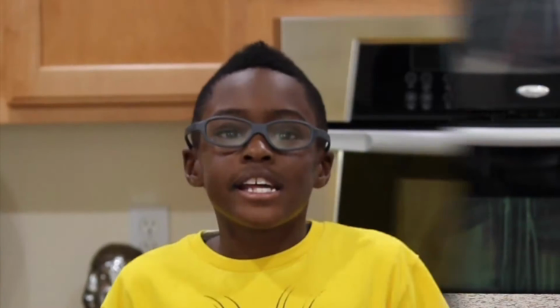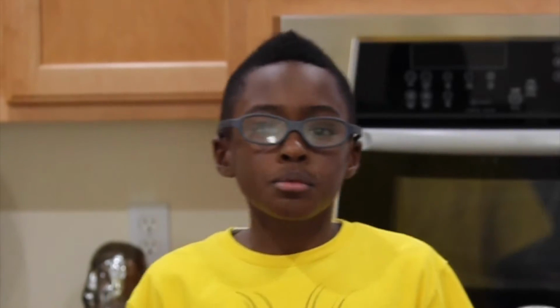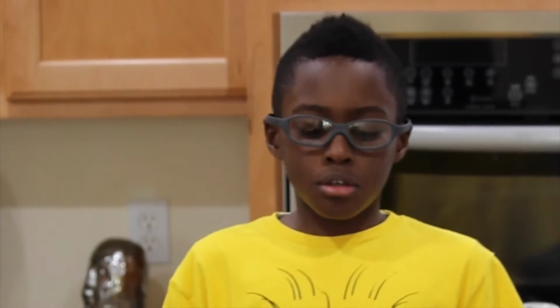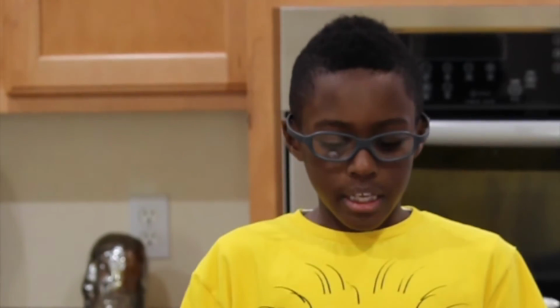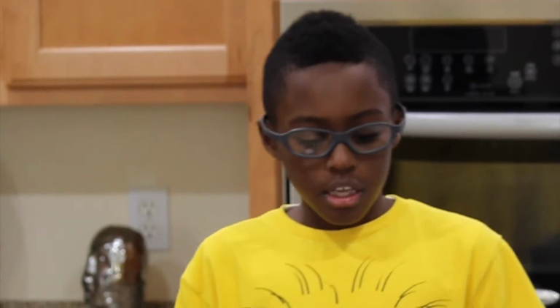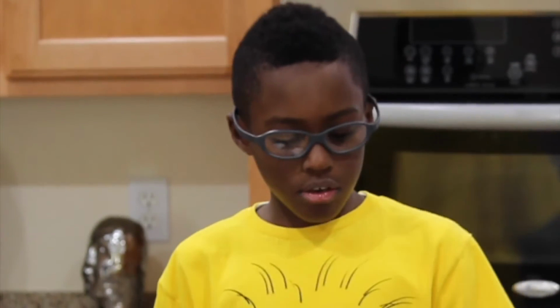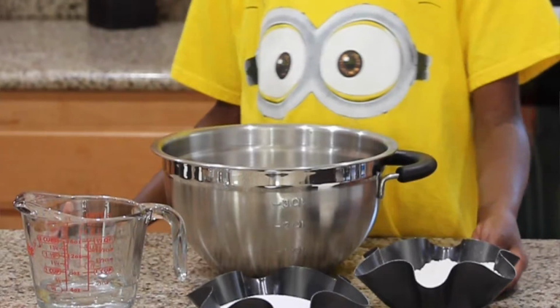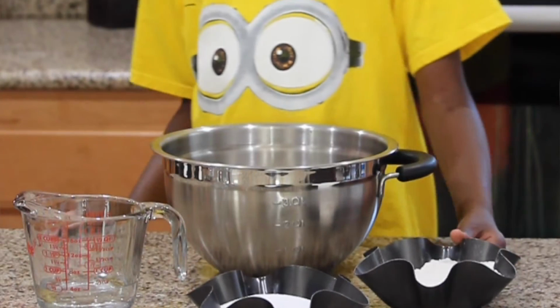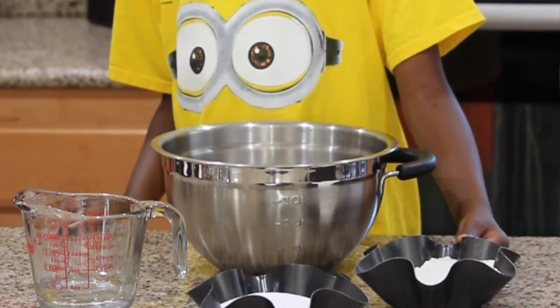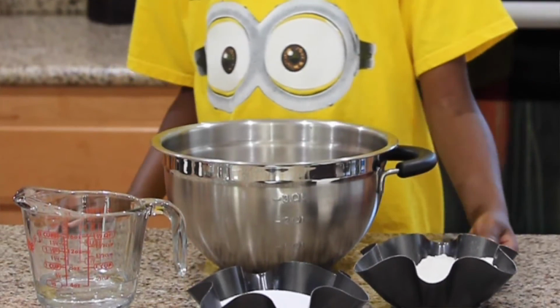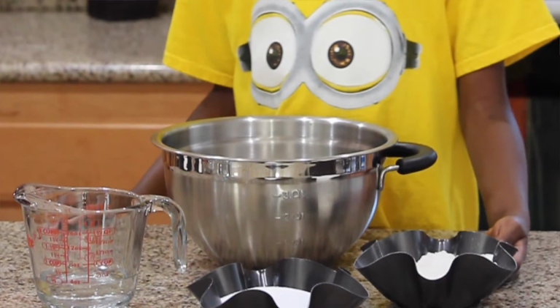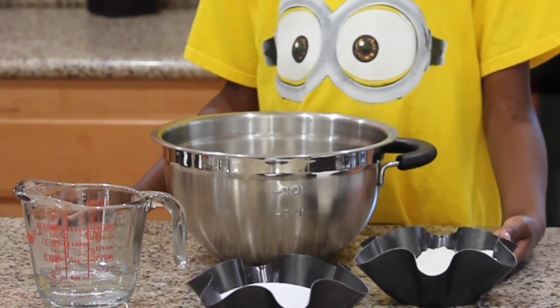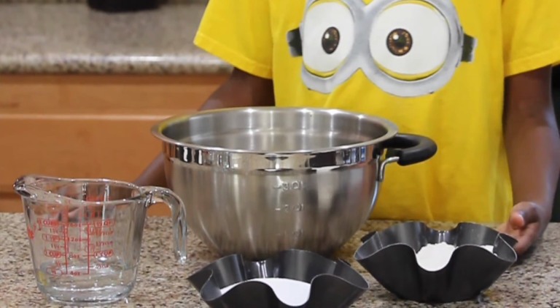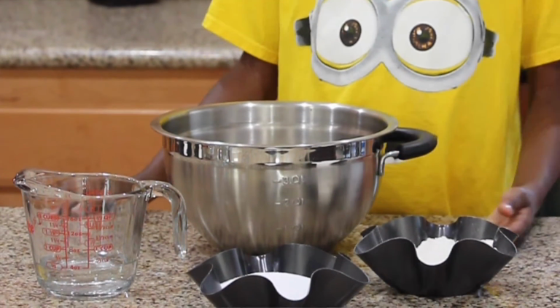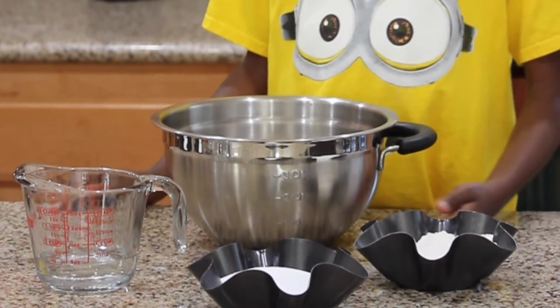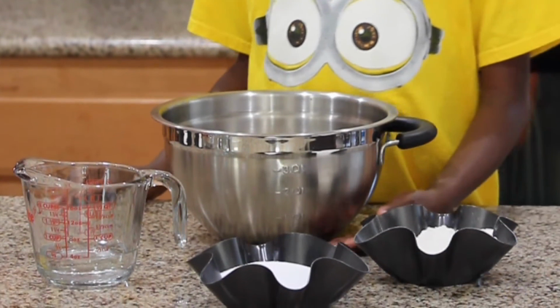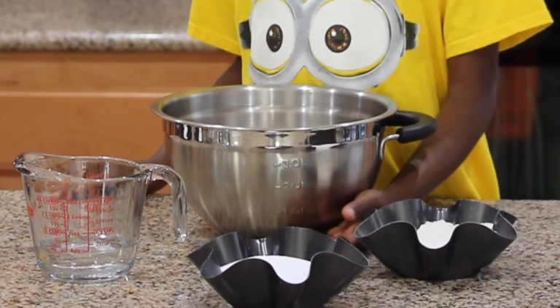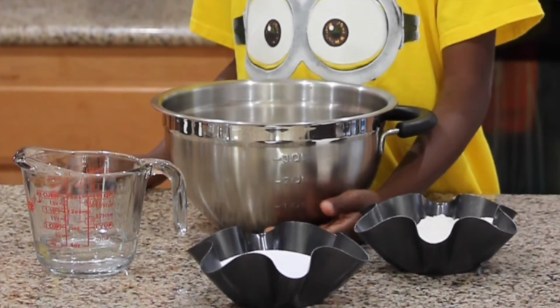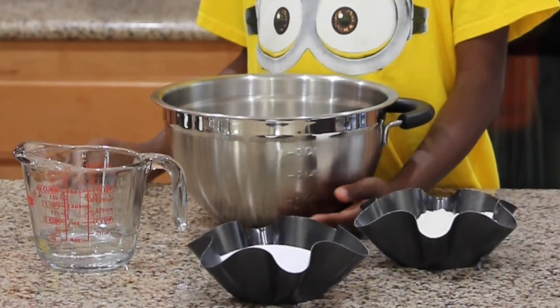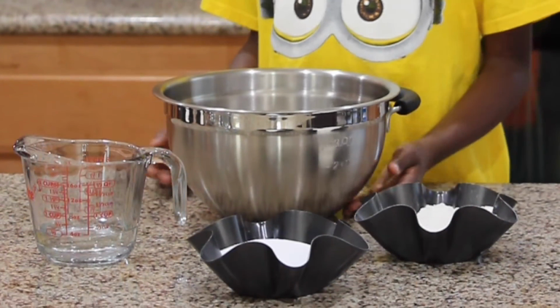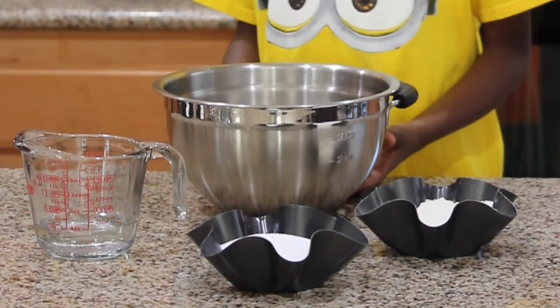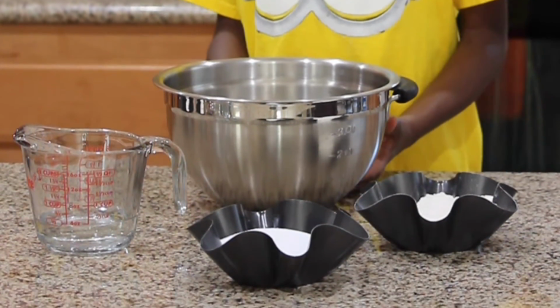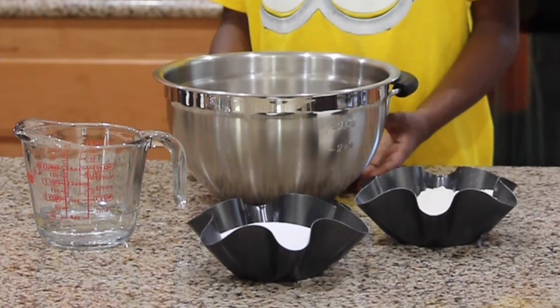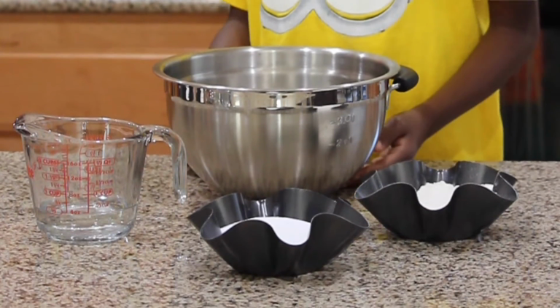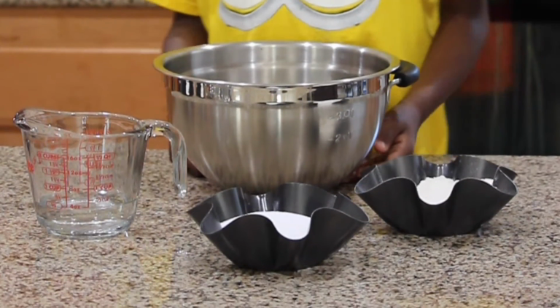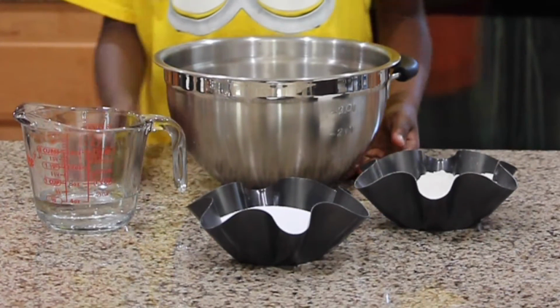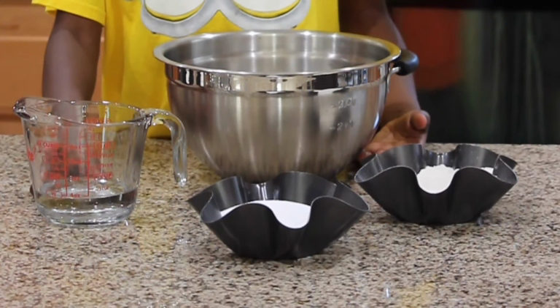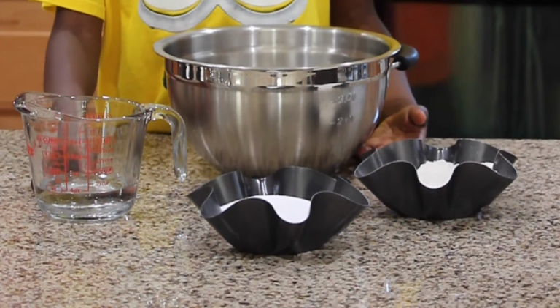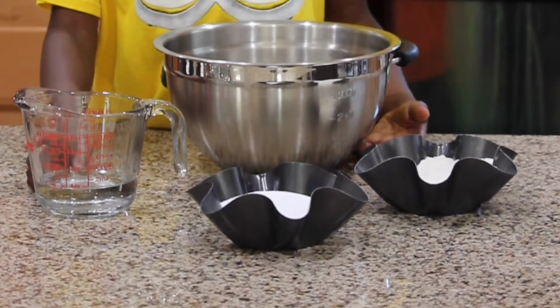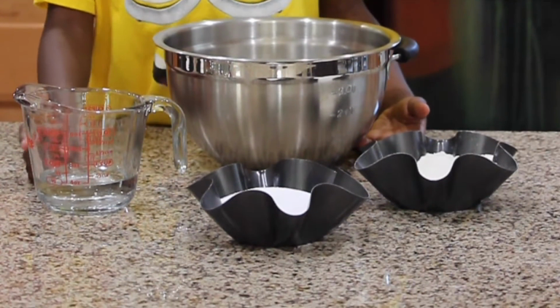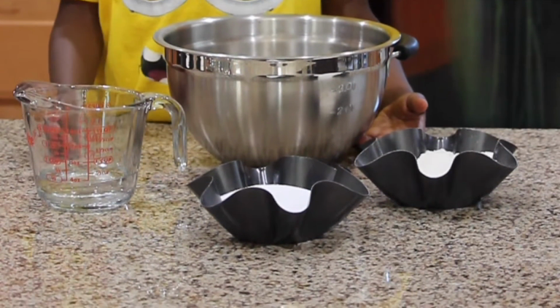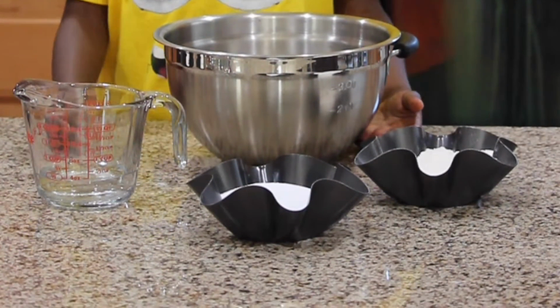Here's what you'll need. You'll need one cup of all-purpose flour, one cup of salt, a bowl to mix it in, and a half a cup of water.